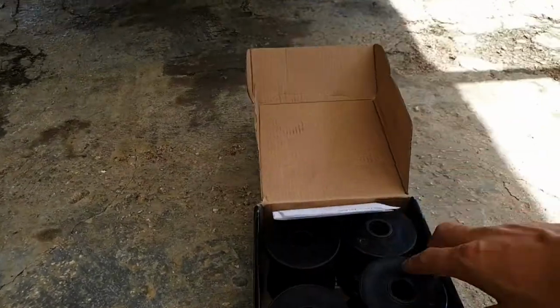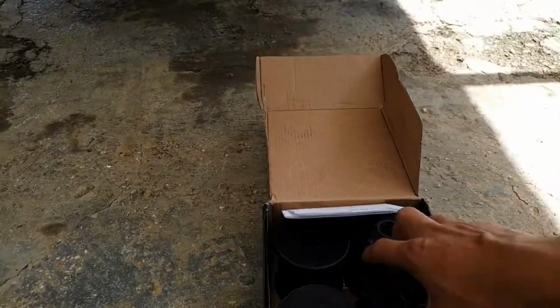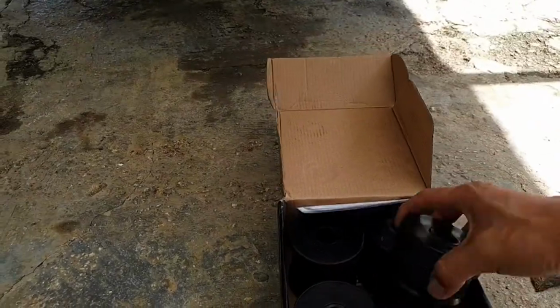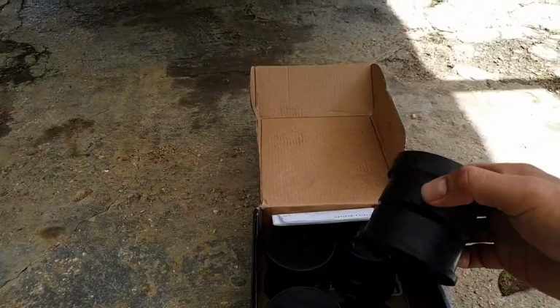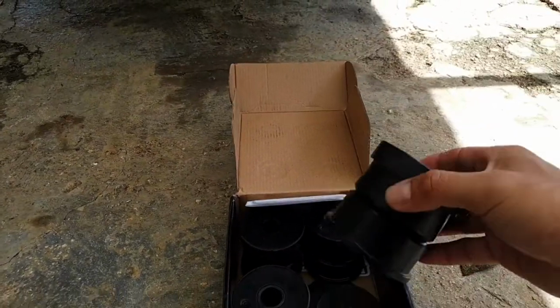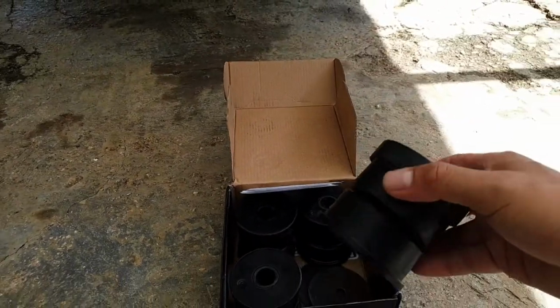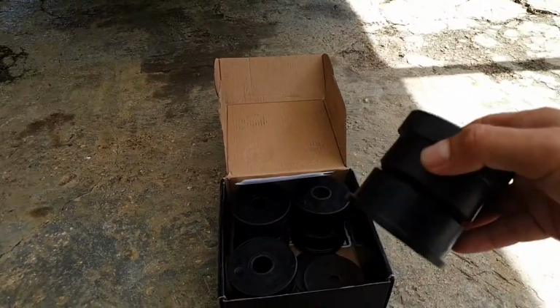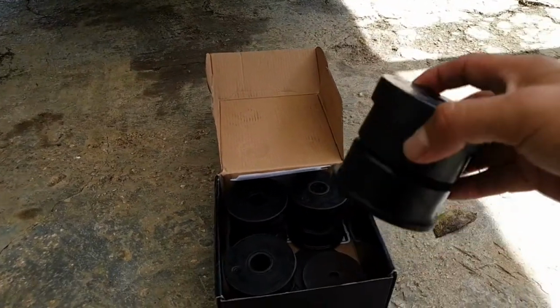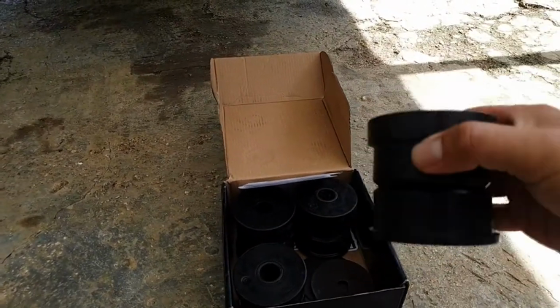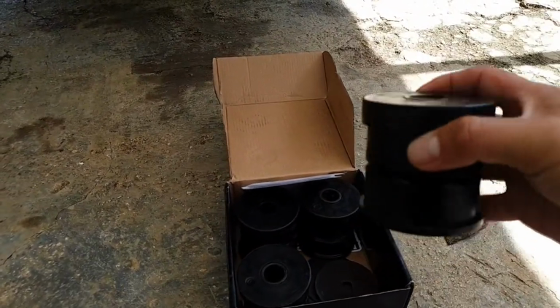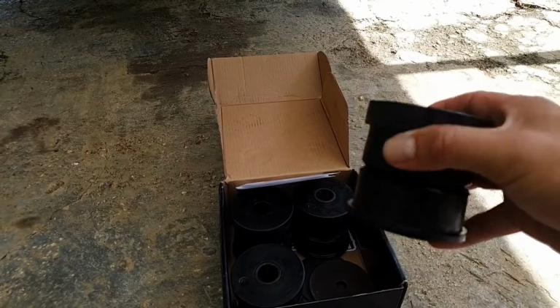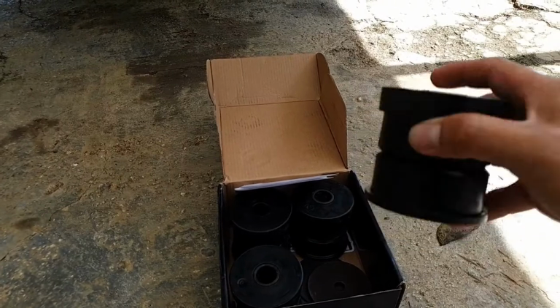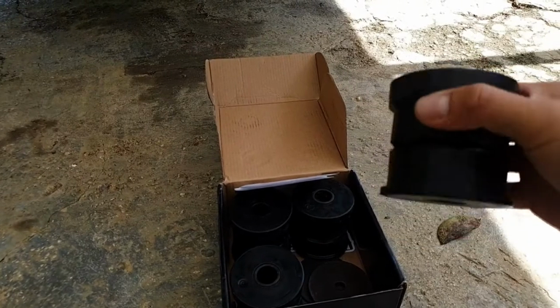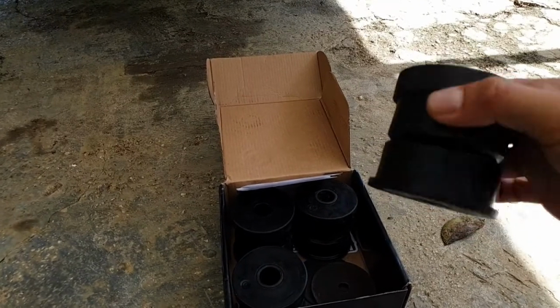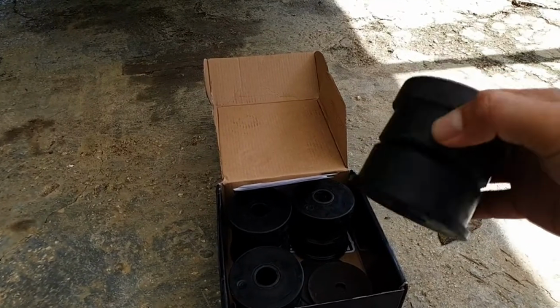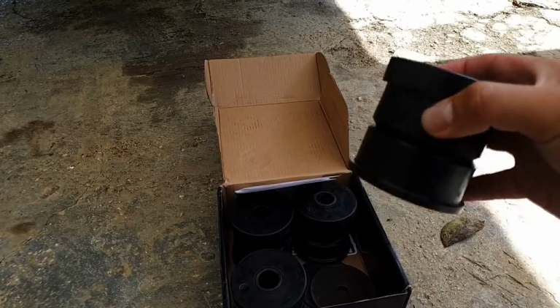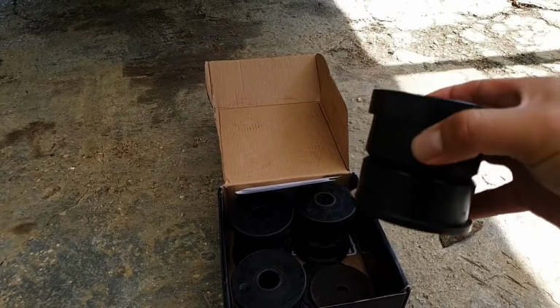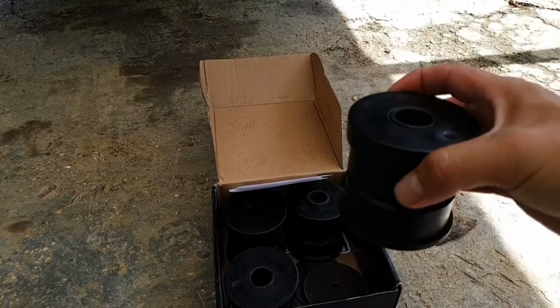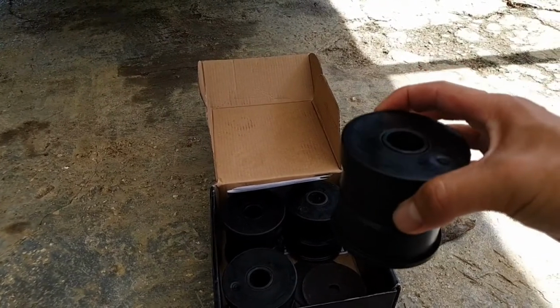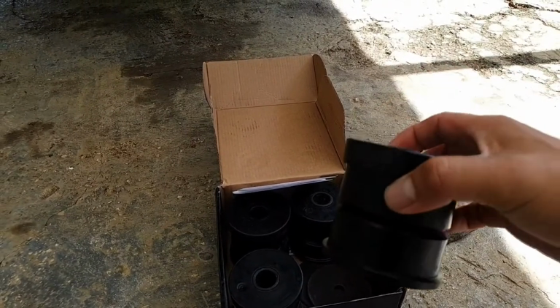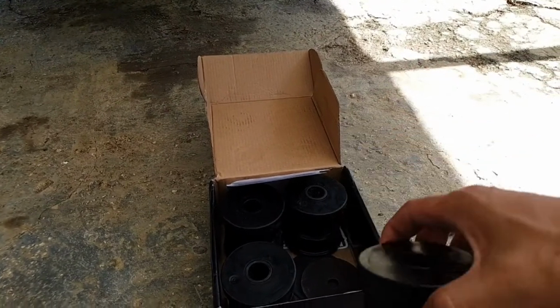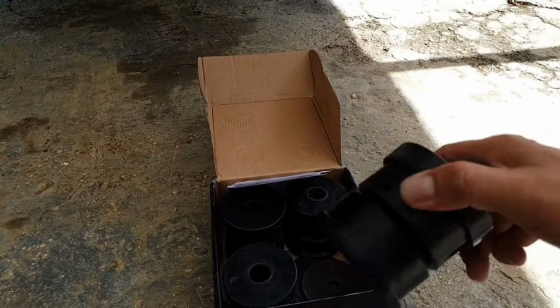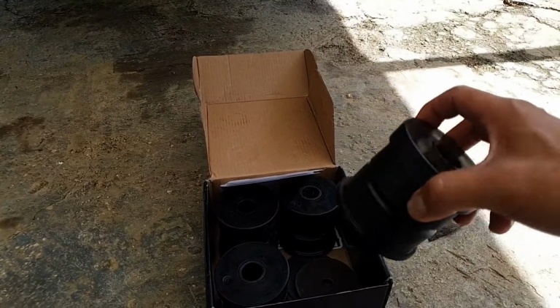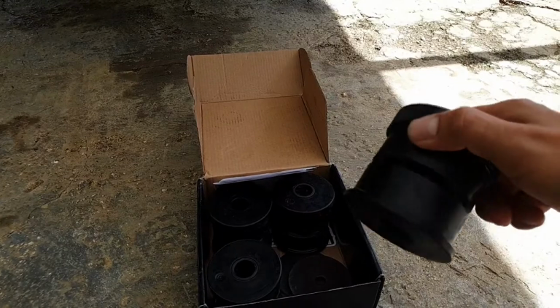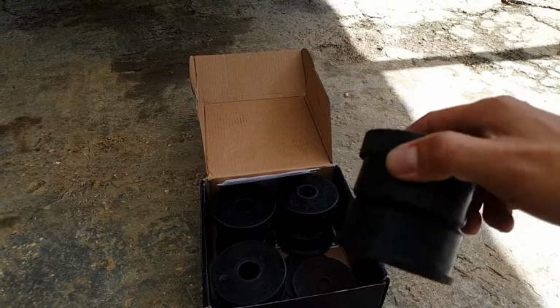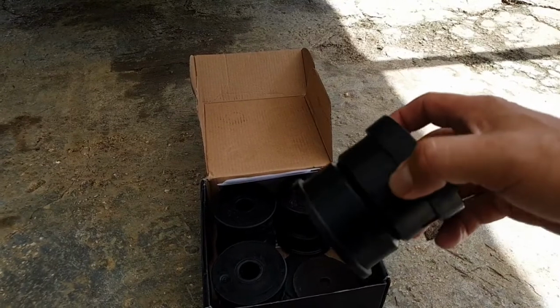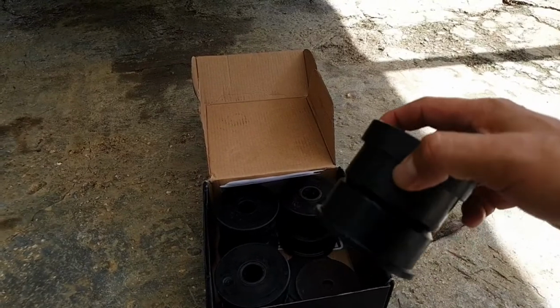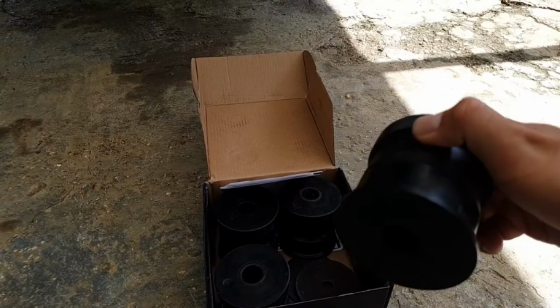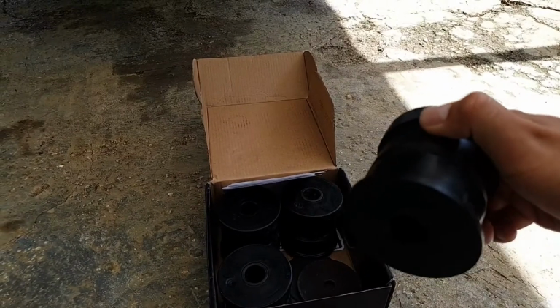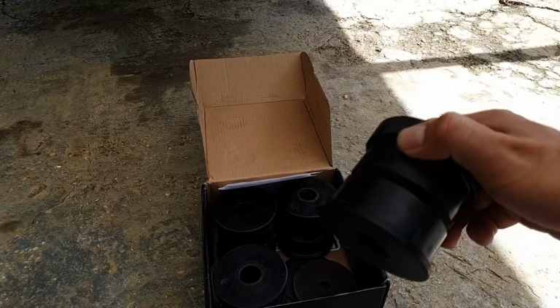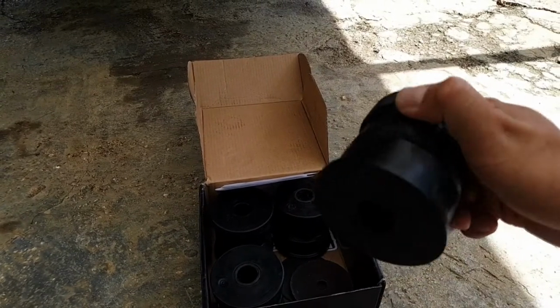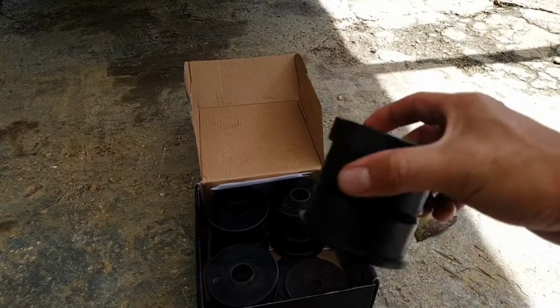Pretty good stuff. I decided not to get the solid subframe bushings because I like a little bit of comfort, but these look damn near promising — way better than the Energy Suspension subframe bushings.